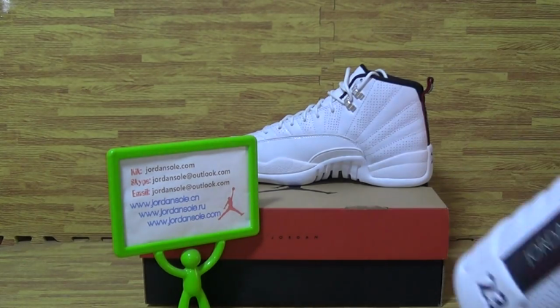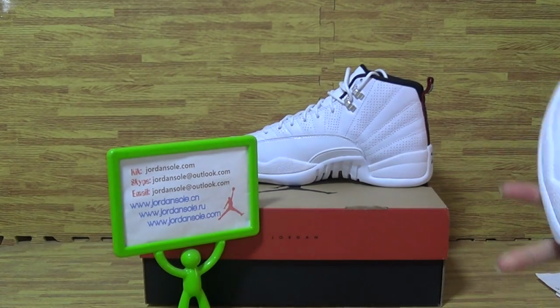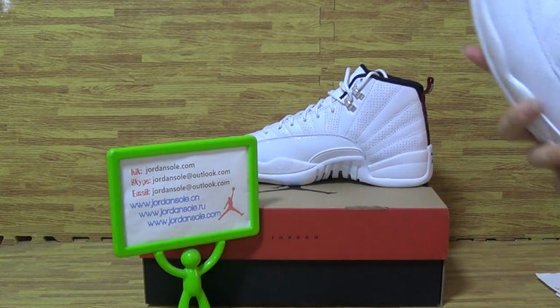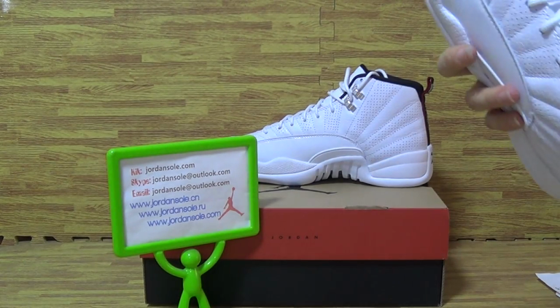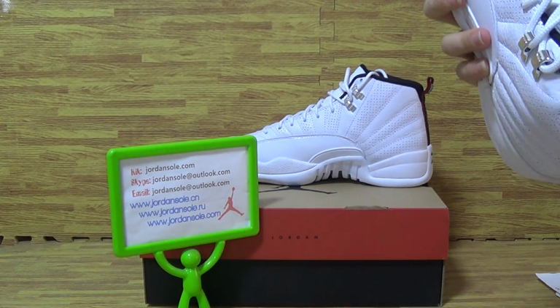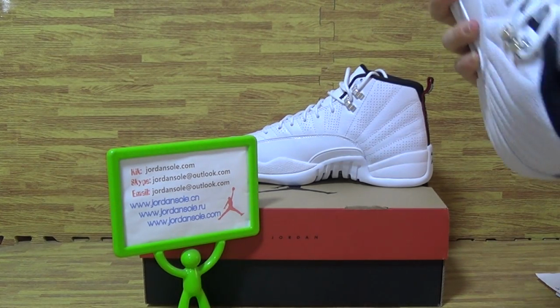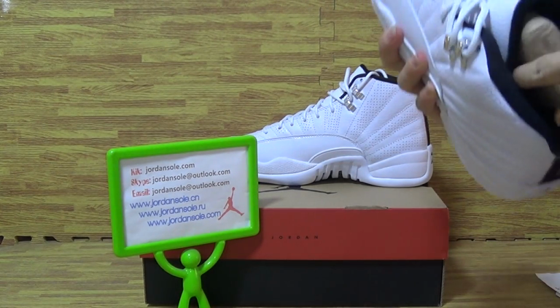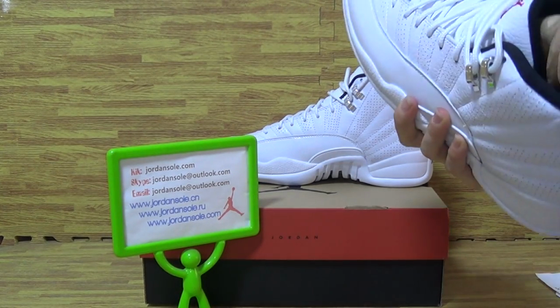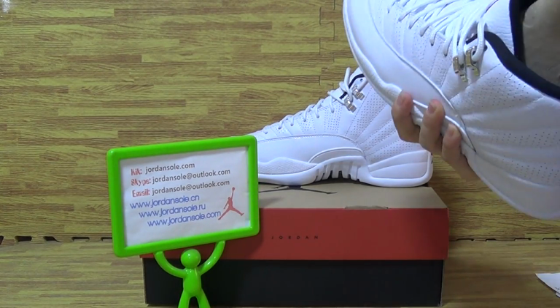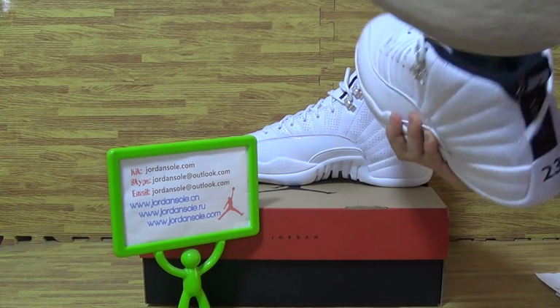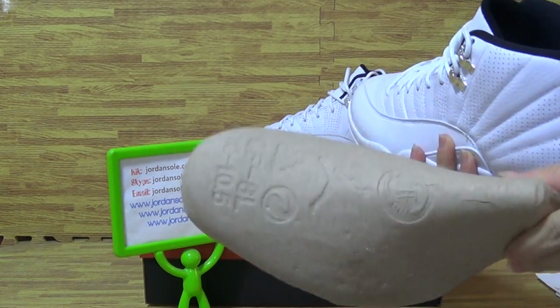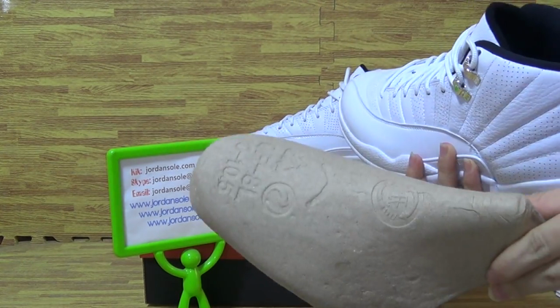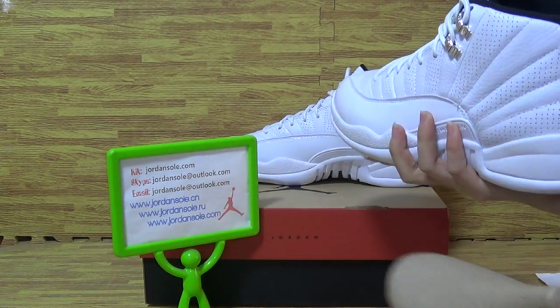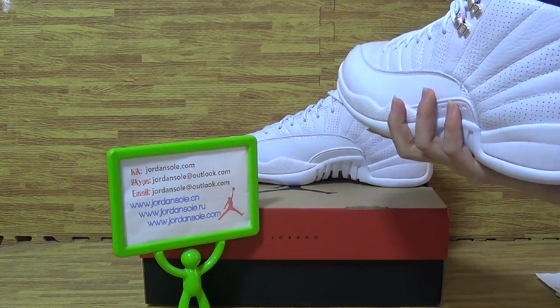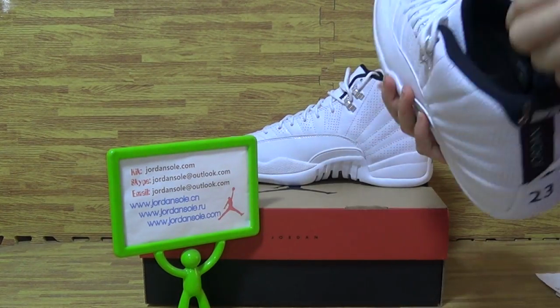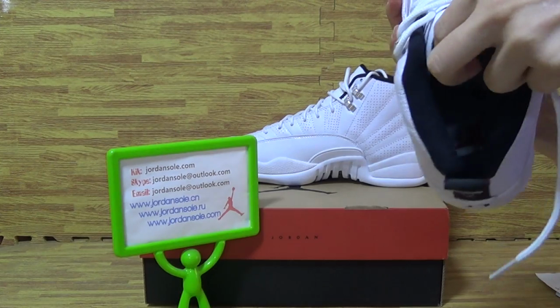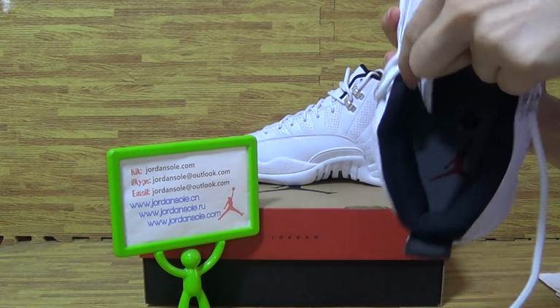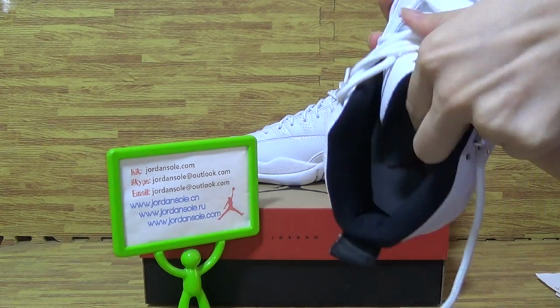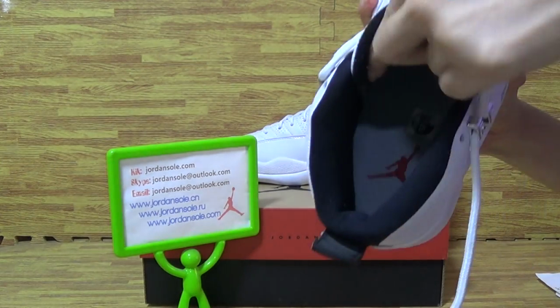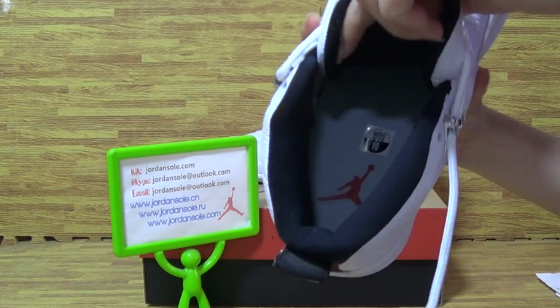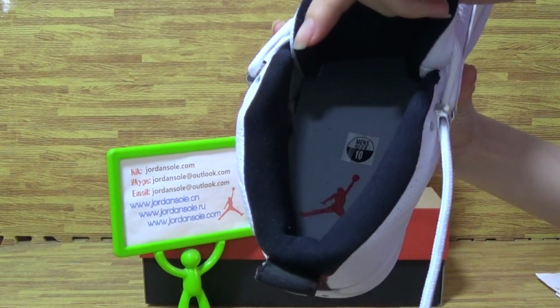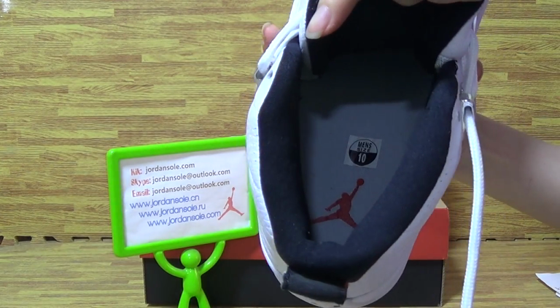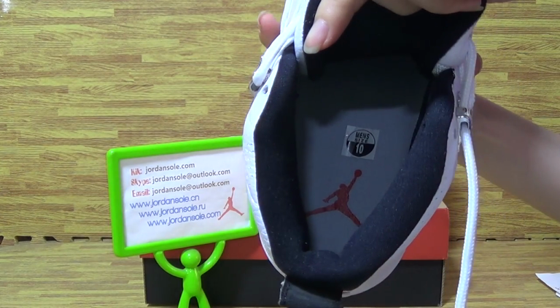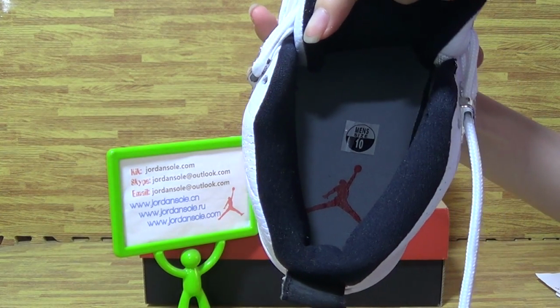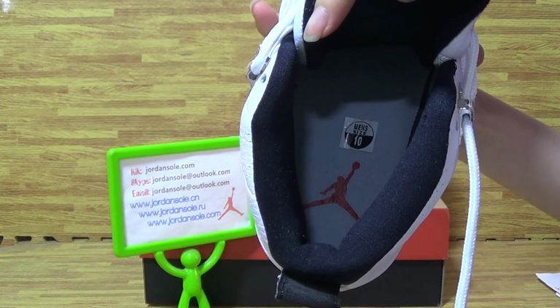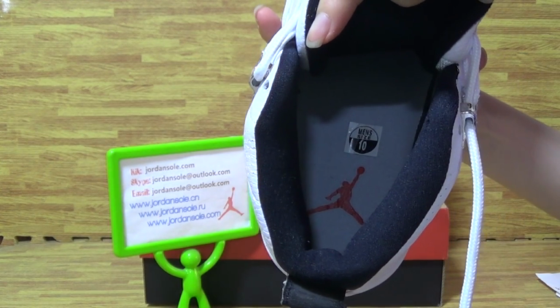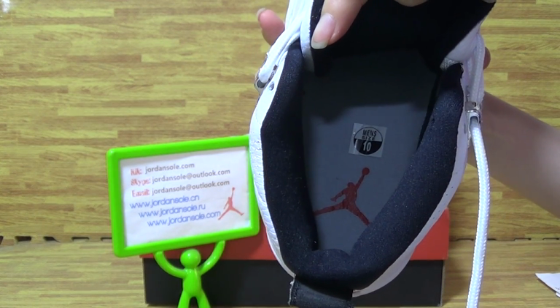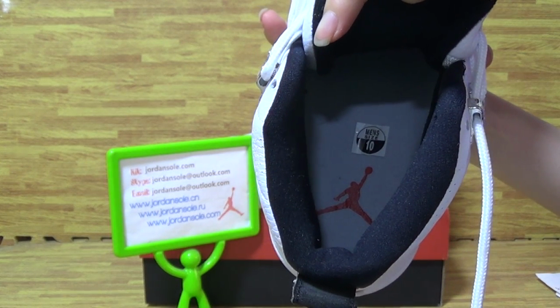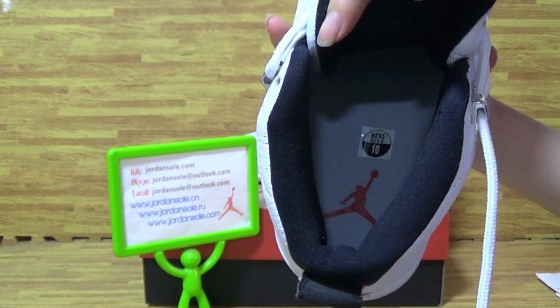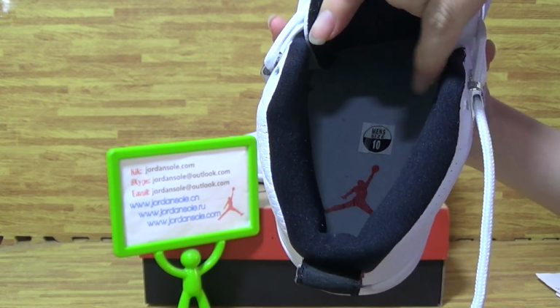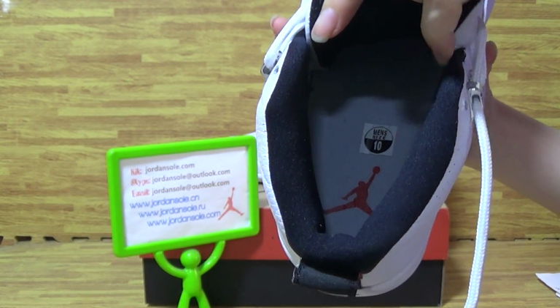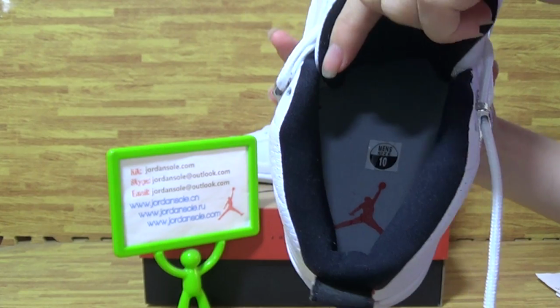Let me show you the shoe insole. The insole has a red Jumperman logo and the size tag.